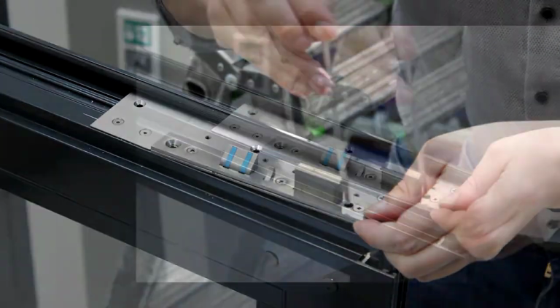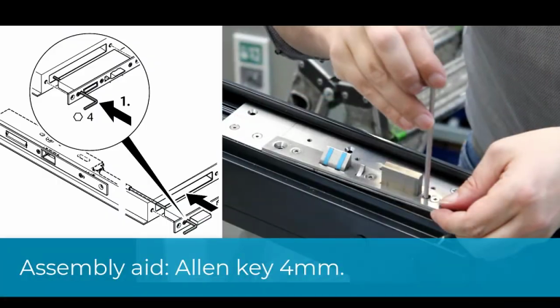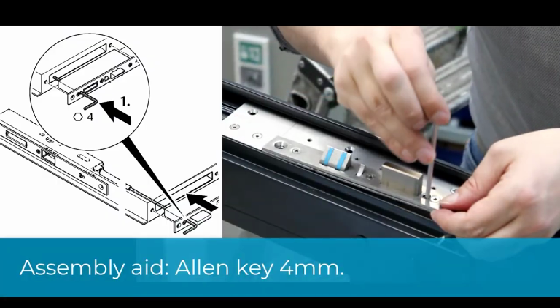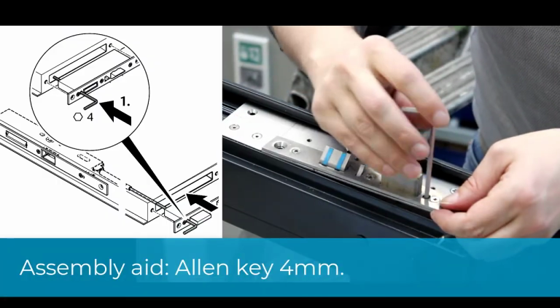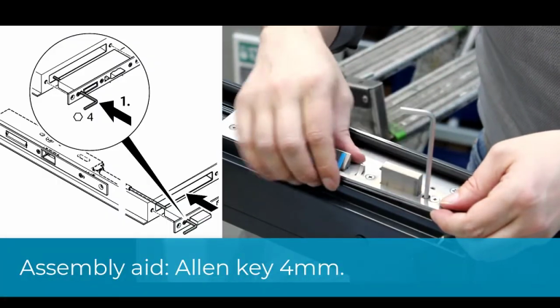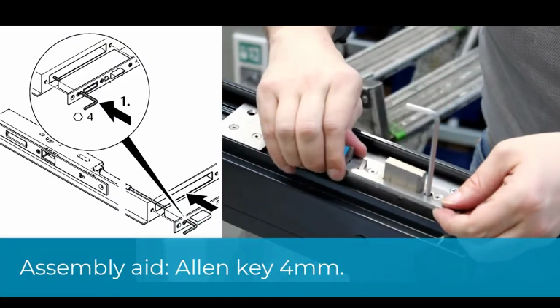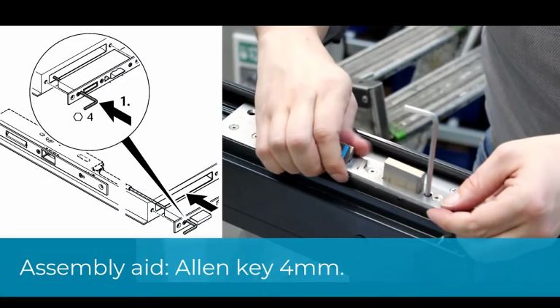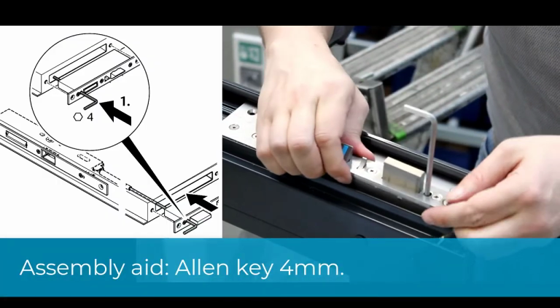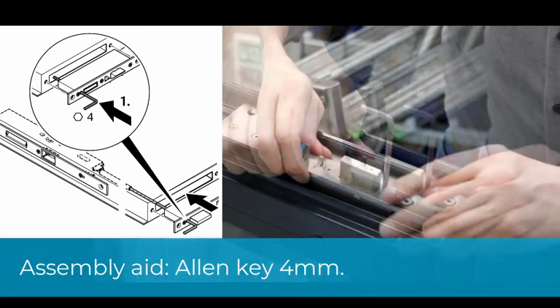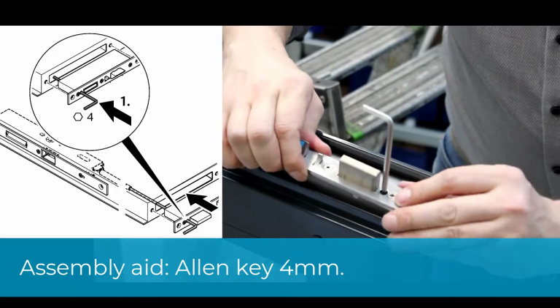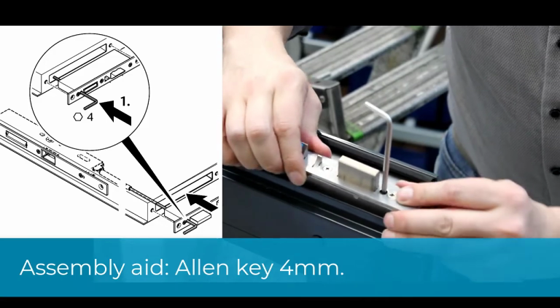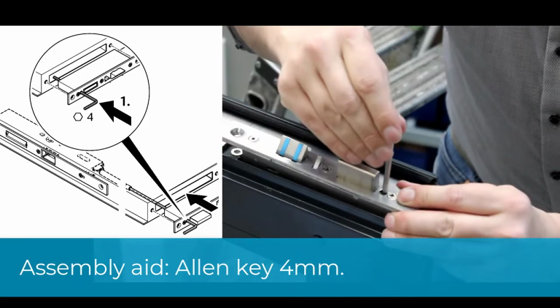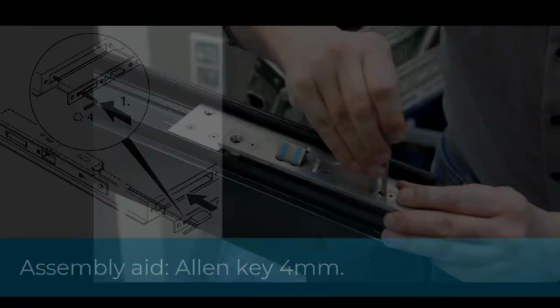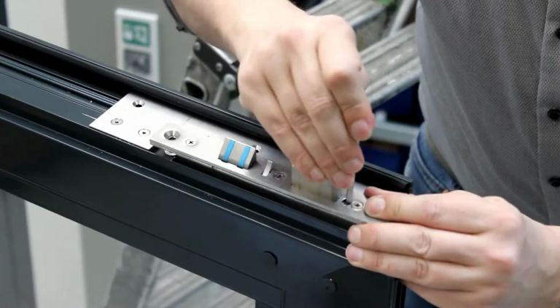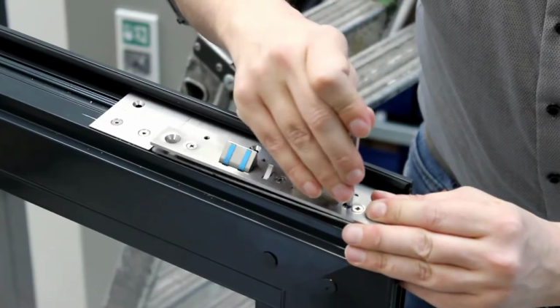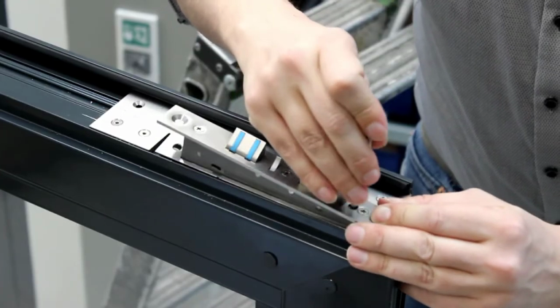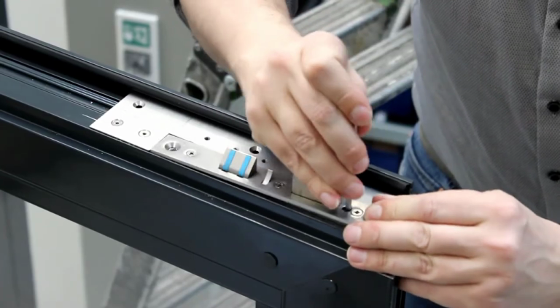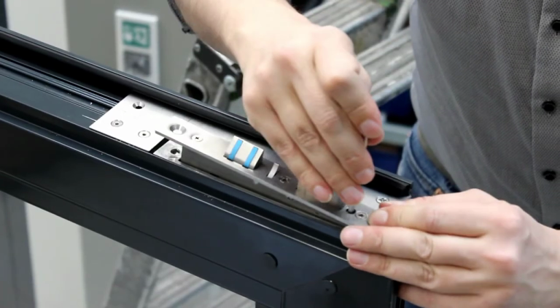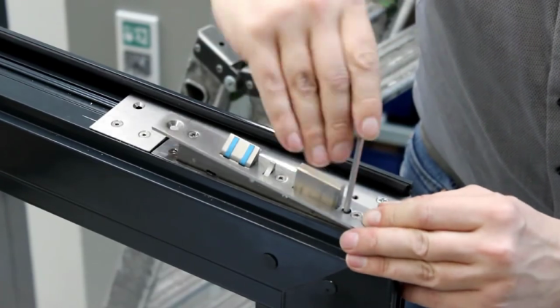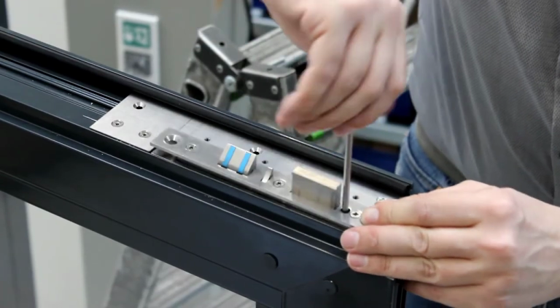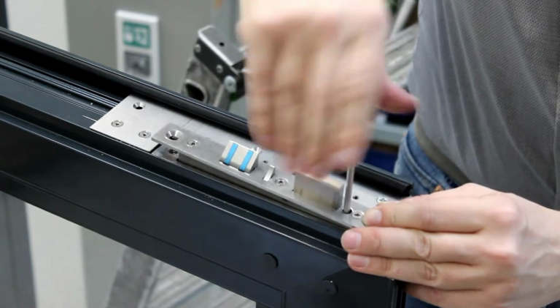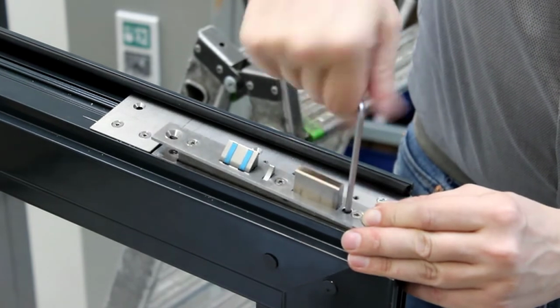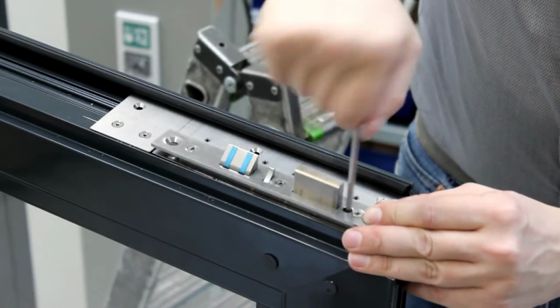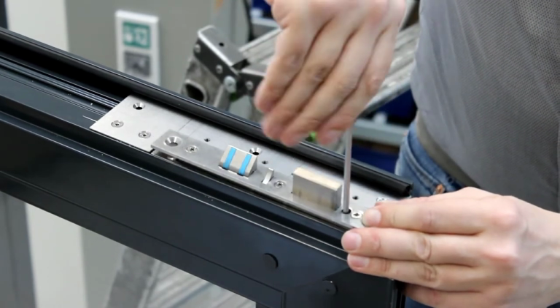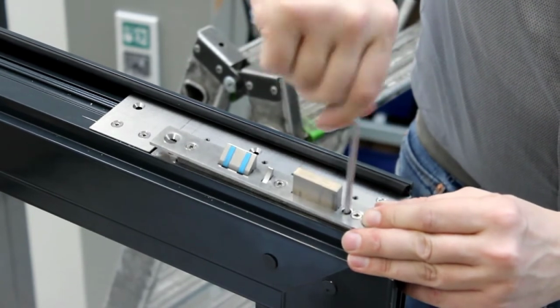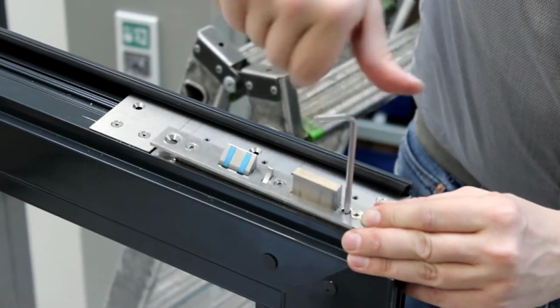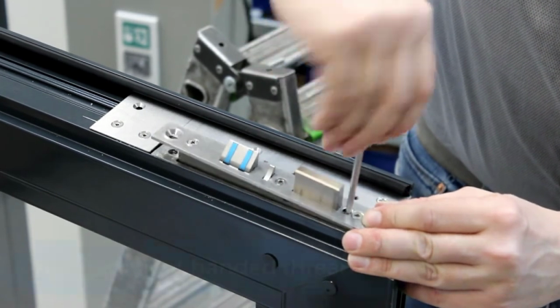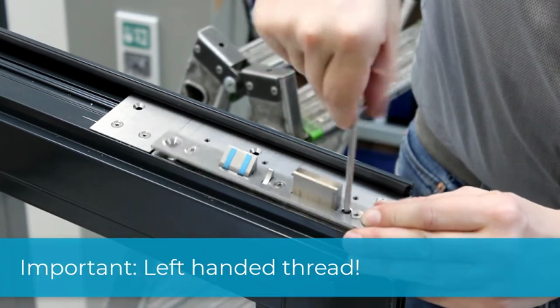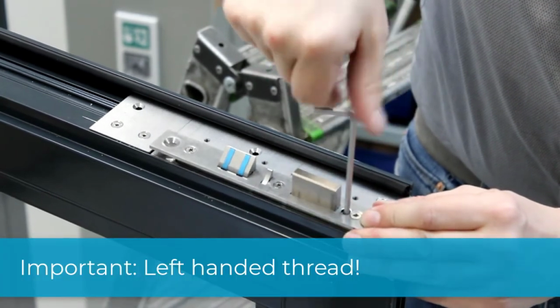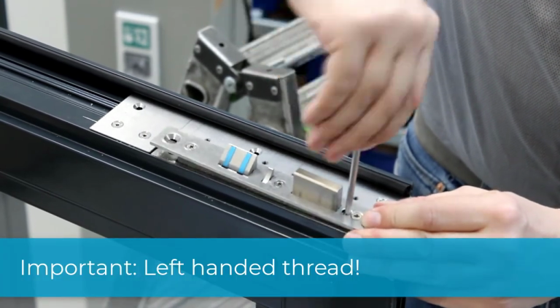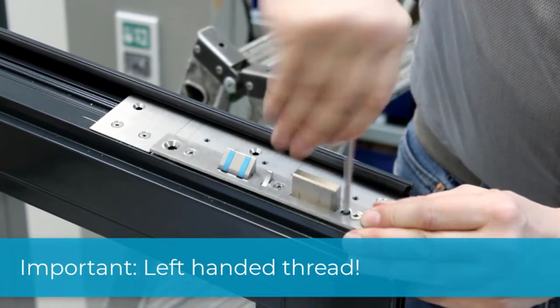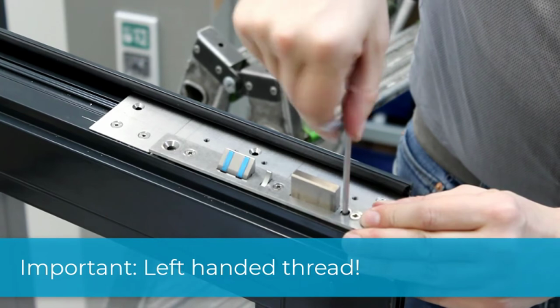As a guide, use a 4mm Allen key to connect the top locking to the rod adapter. Please note that this is a left-handed thread.